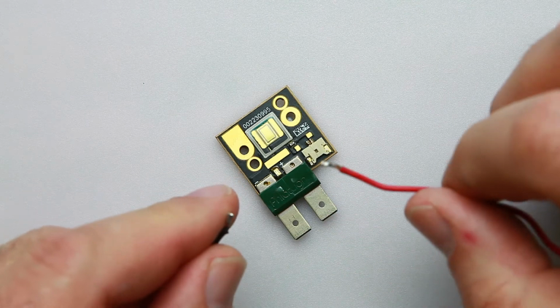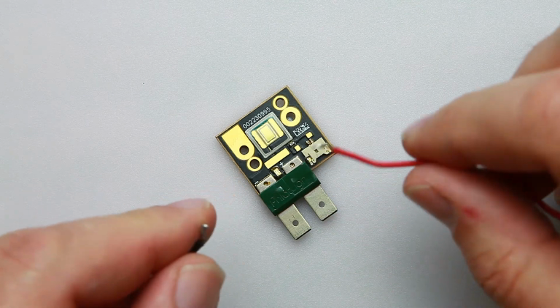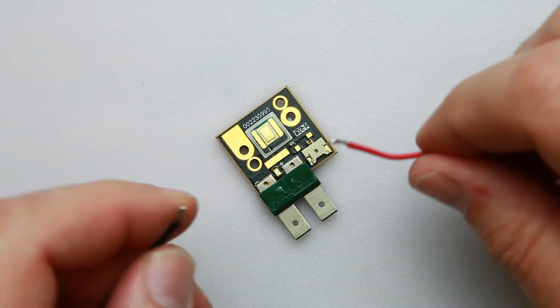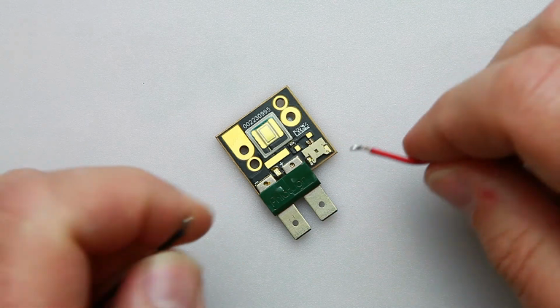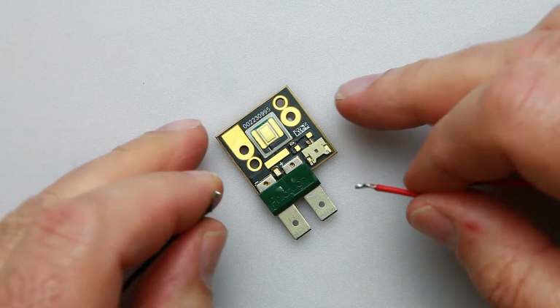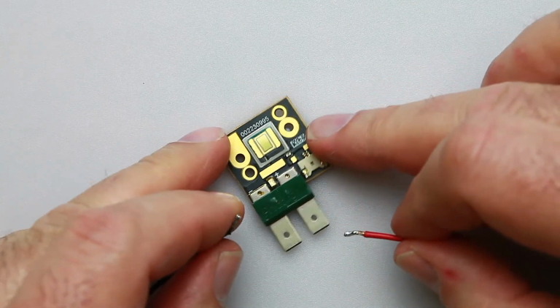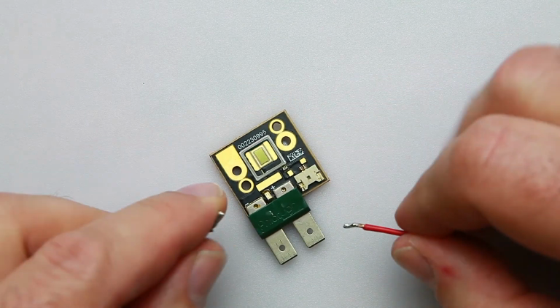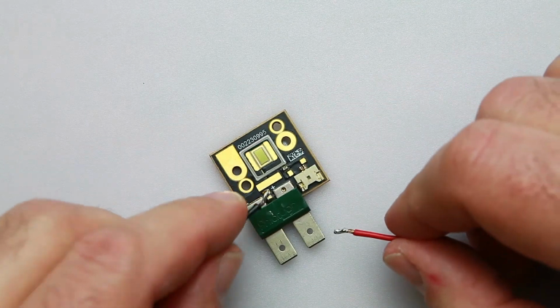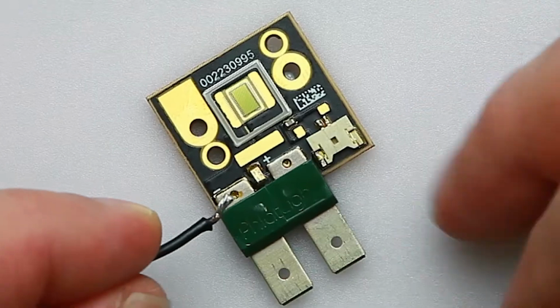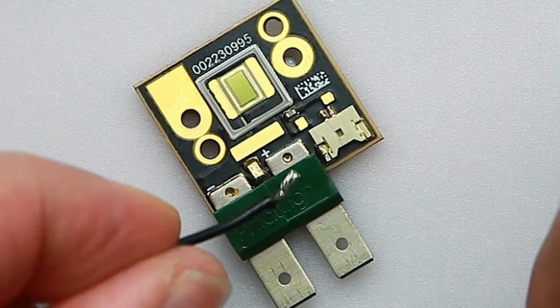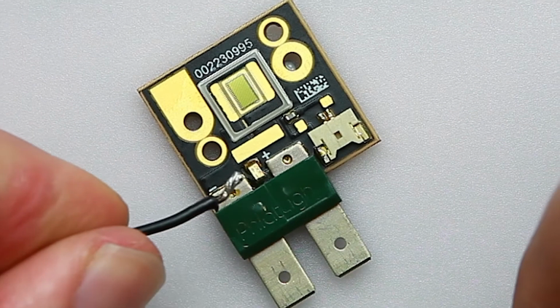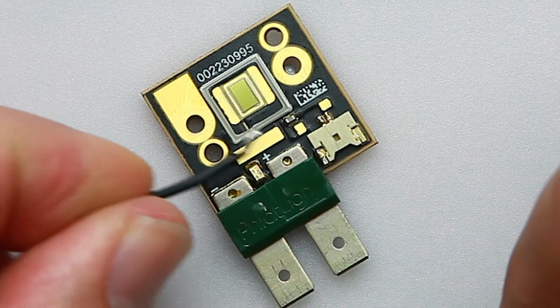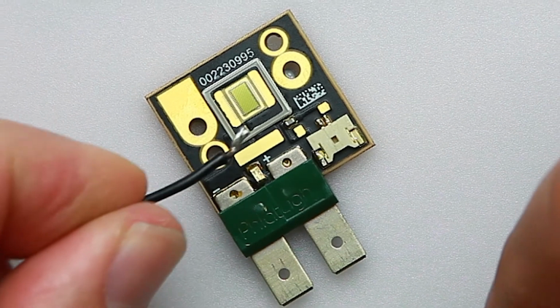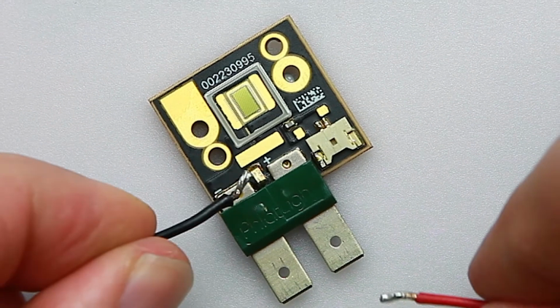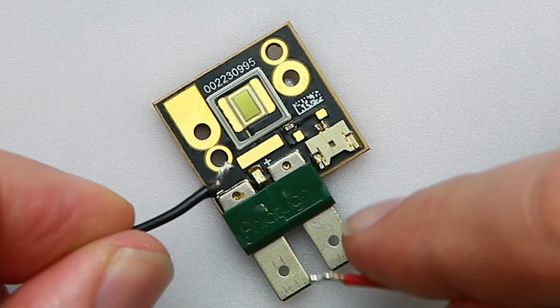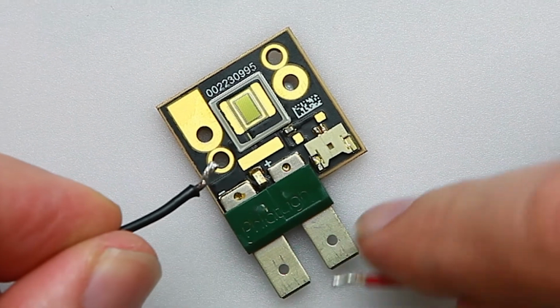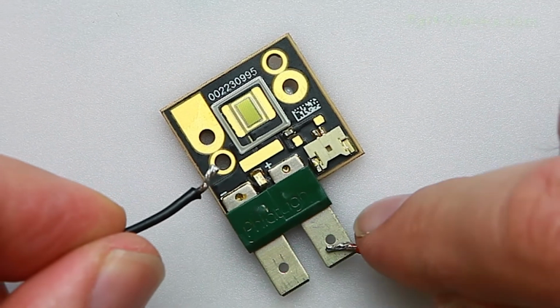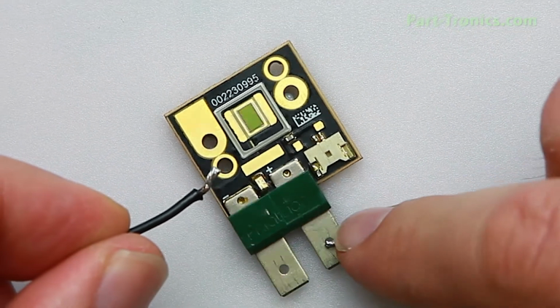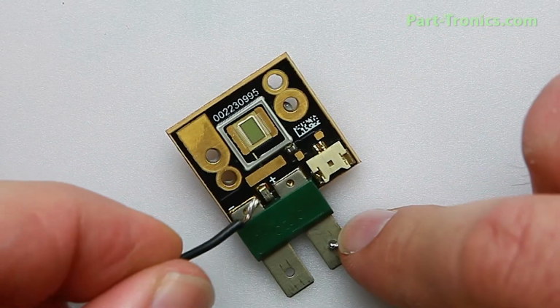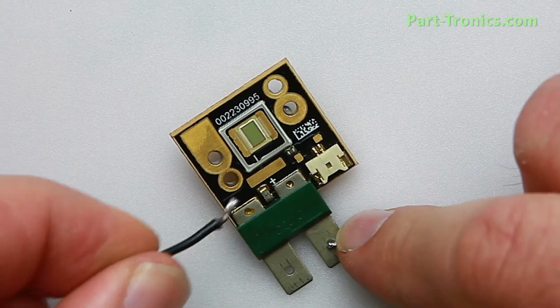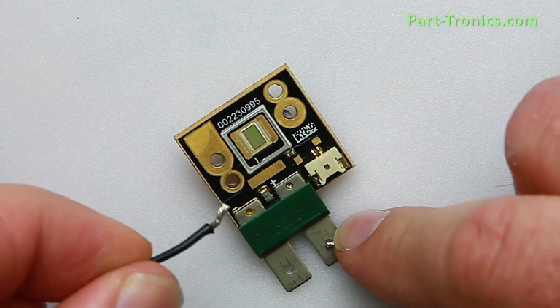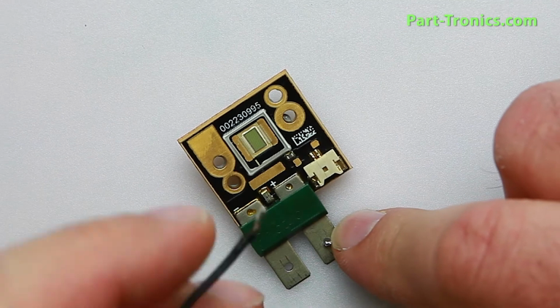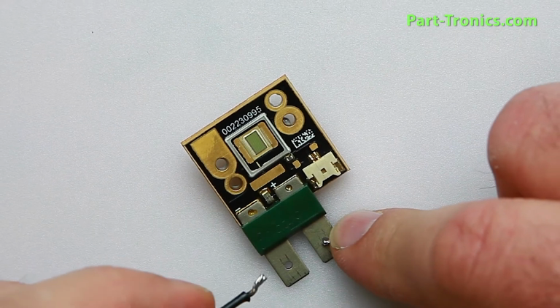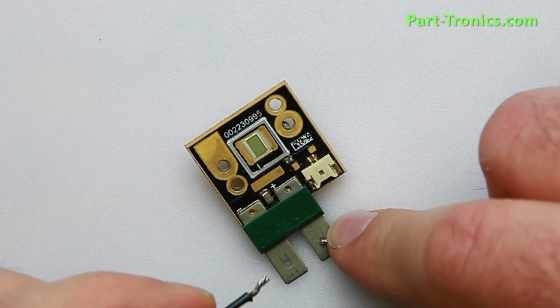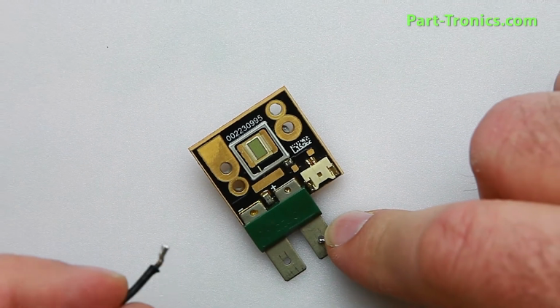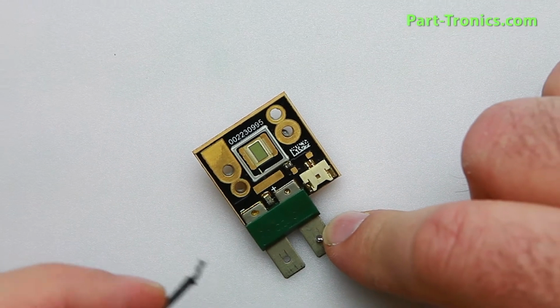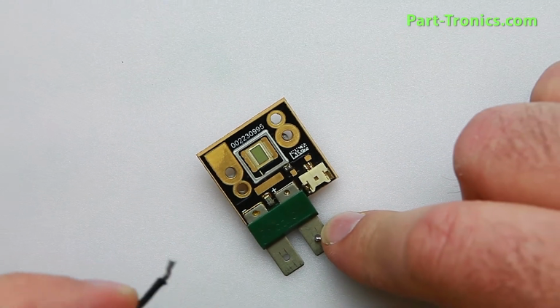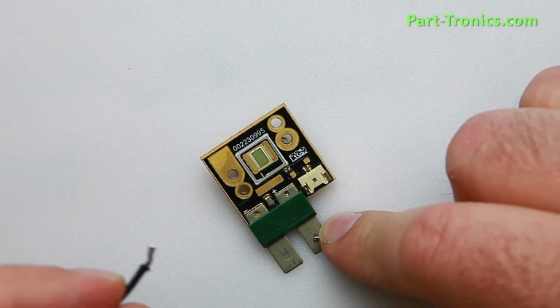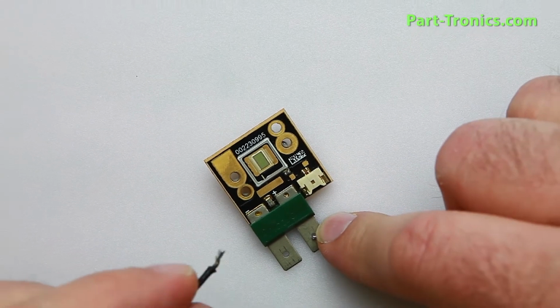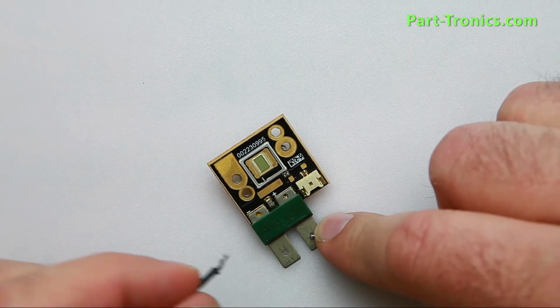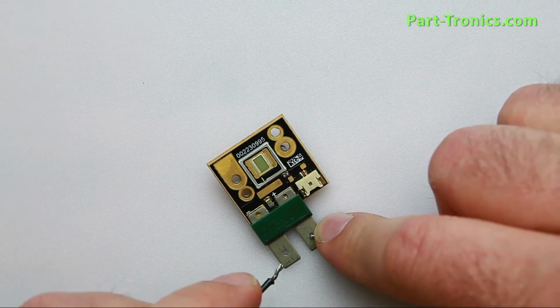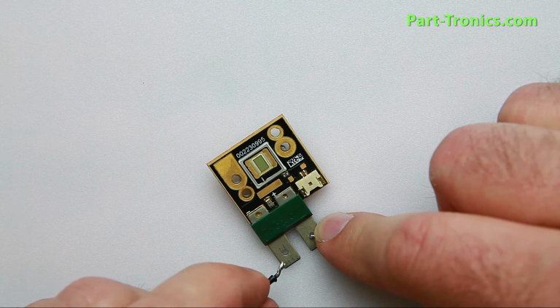You just notice there's a positive and negative to the side. If you look closely on top, you're going to see the indicator that's marked with a plus and a minus. If you do connect it backwards, it won't damage anything — it just won't light up. Just make sure the polarity is correct in order for it to light up.